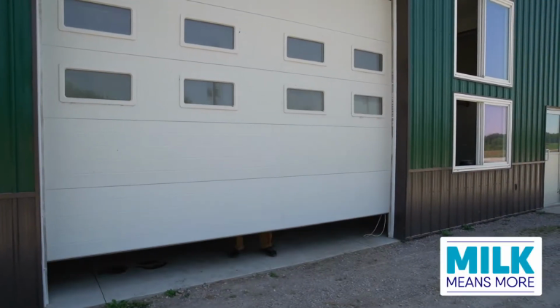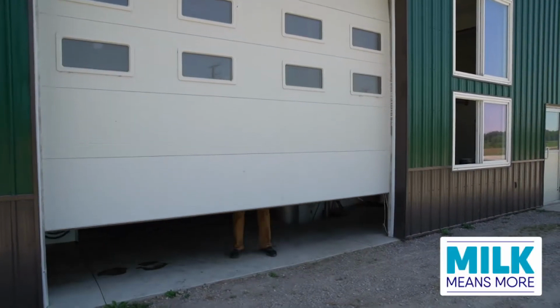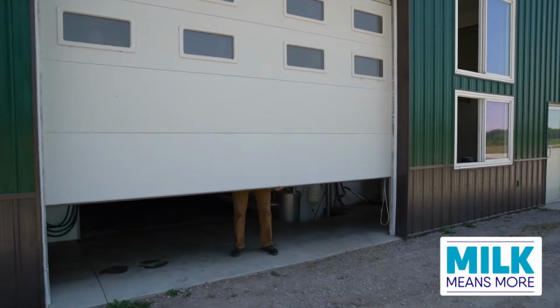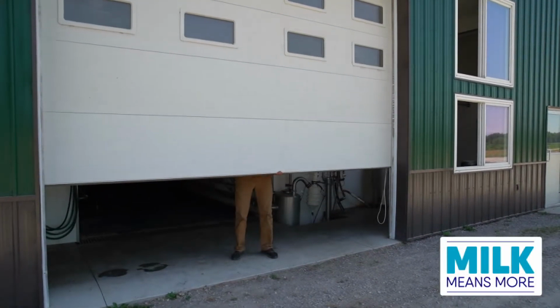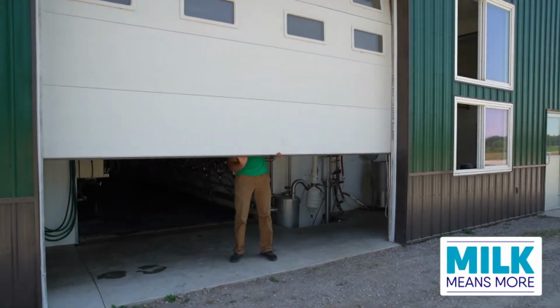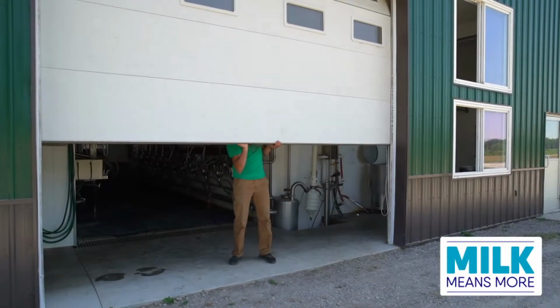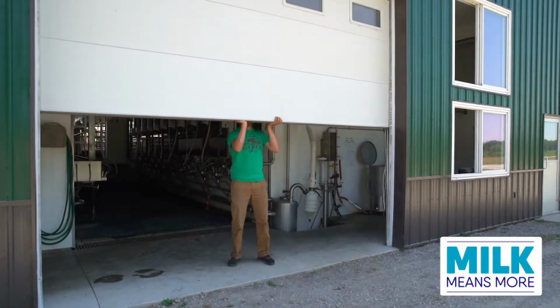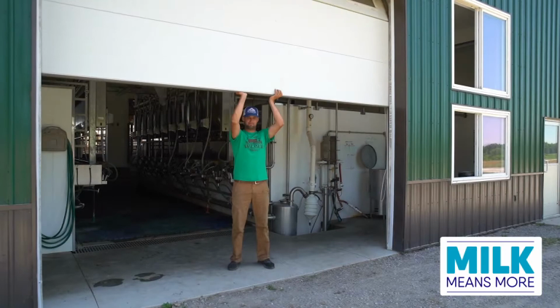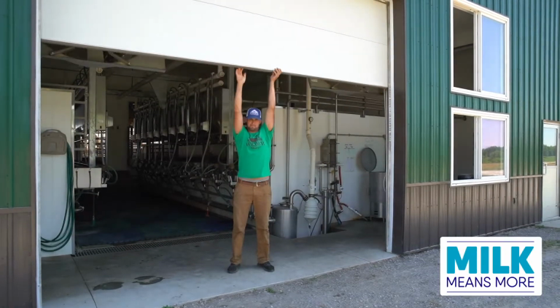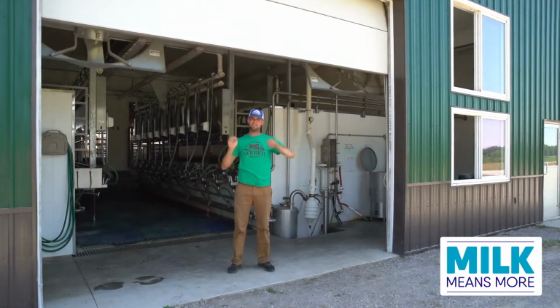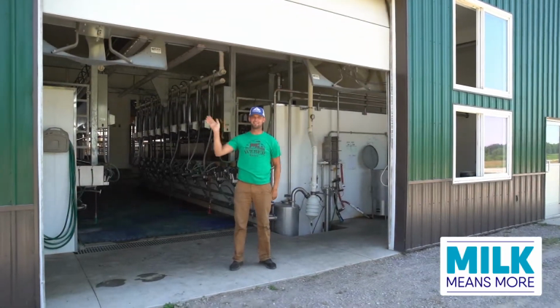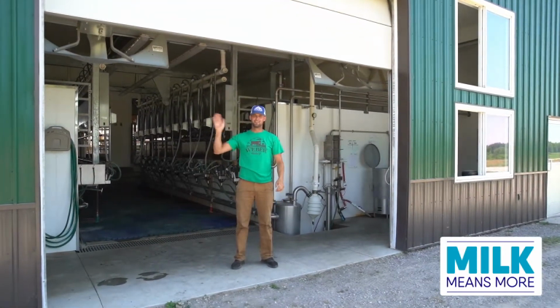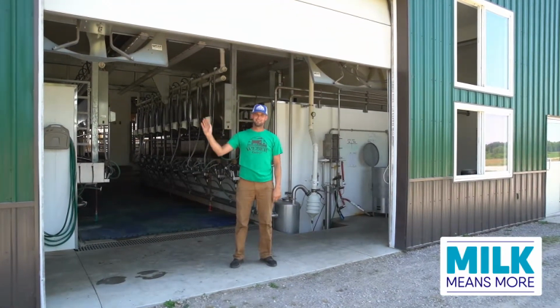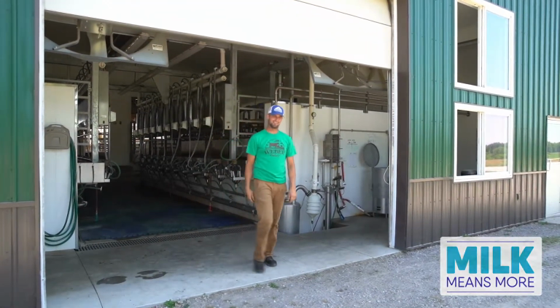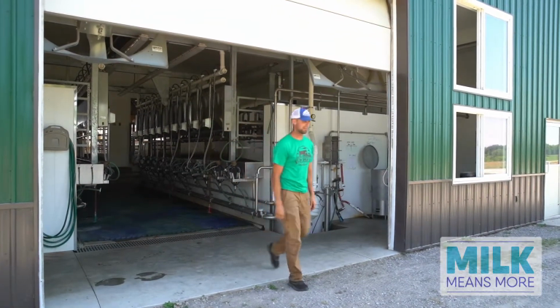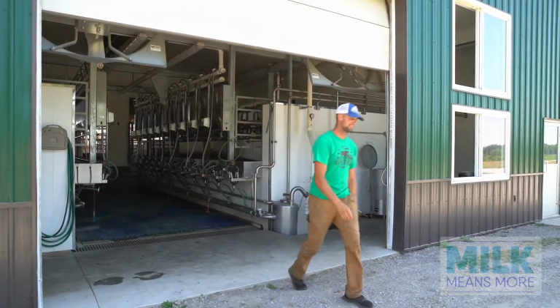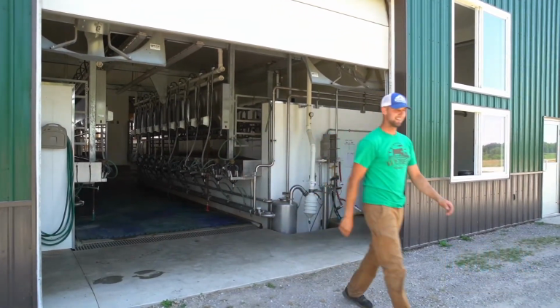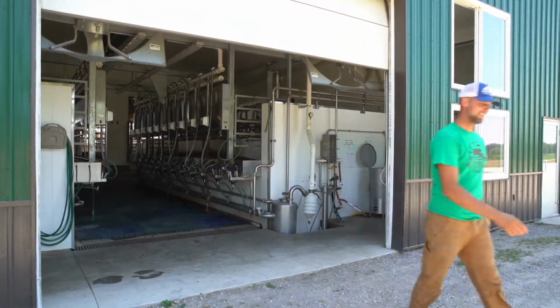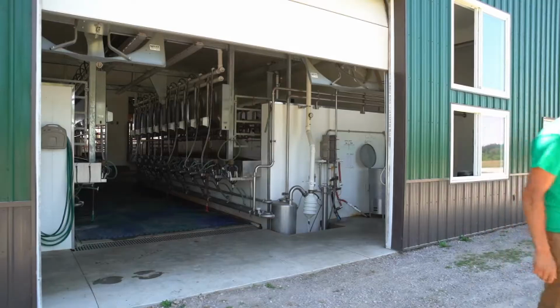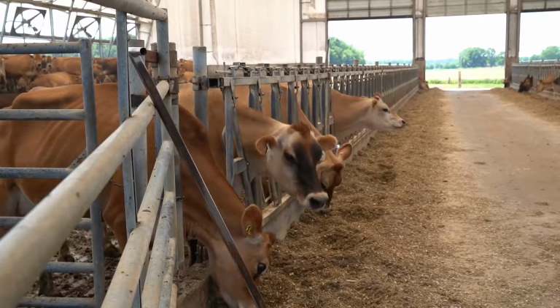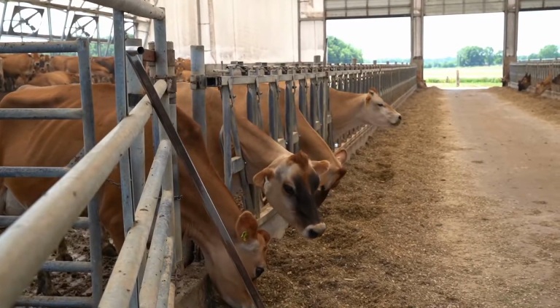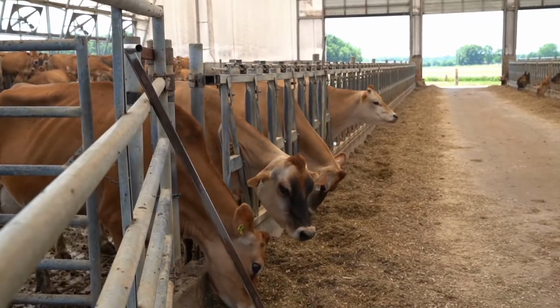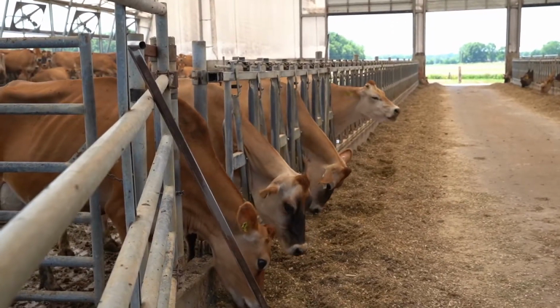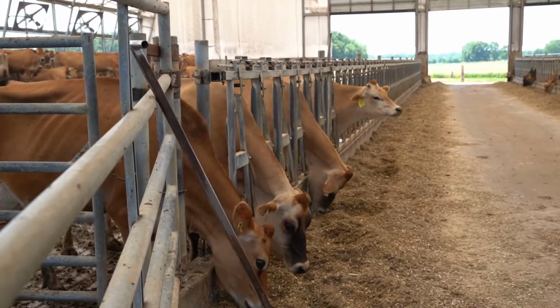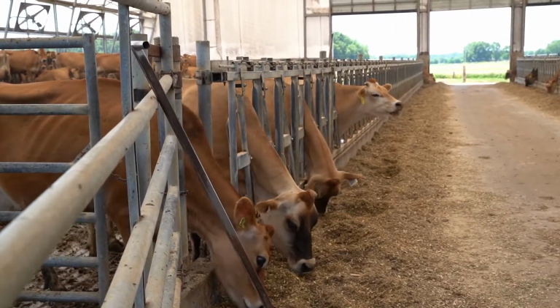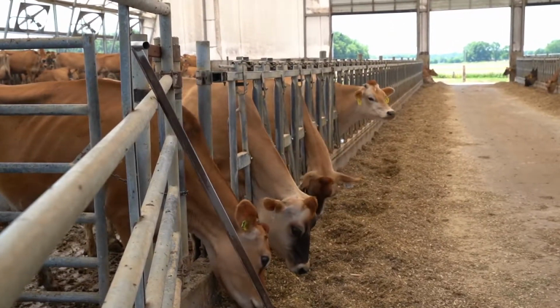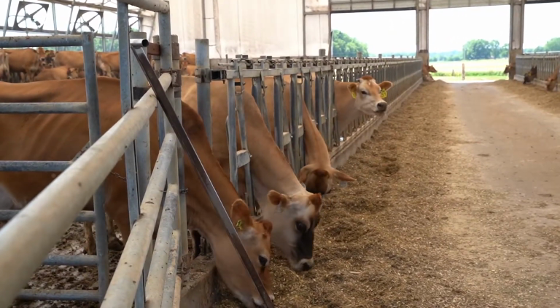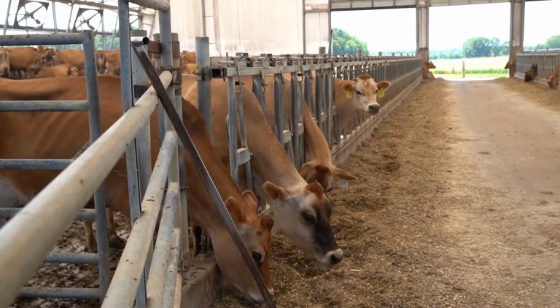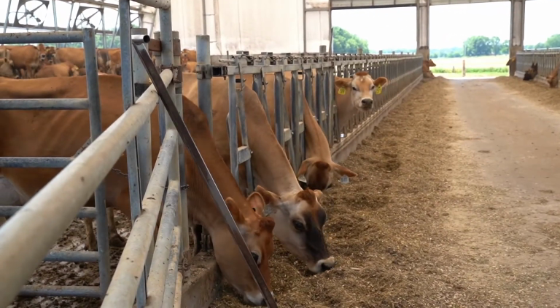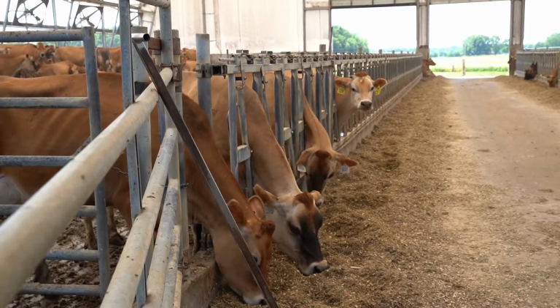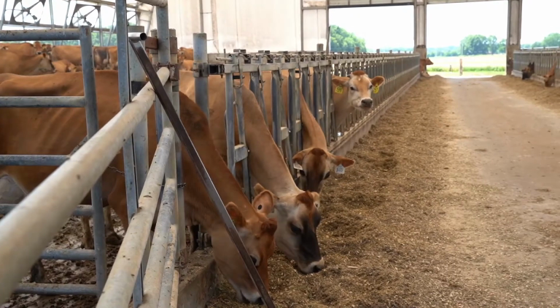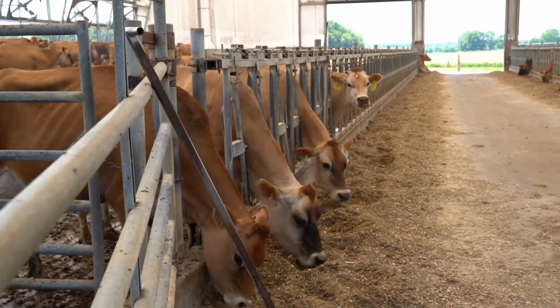My name is James Weber. I'm the owner of Weber Family Dairy. We're located out in Frankmouth, Michigan, where we milk 140 Jersey dairy cattle and farm 800 acres of cropland. Today we're going to be talking a little bit about manure management and the different things that we're doing on our farm.